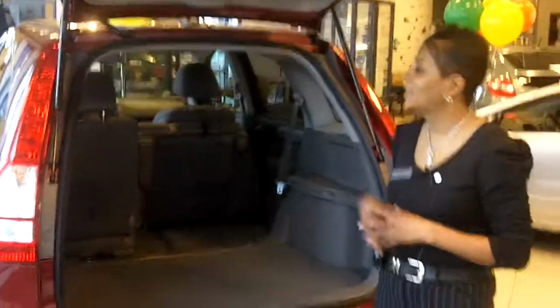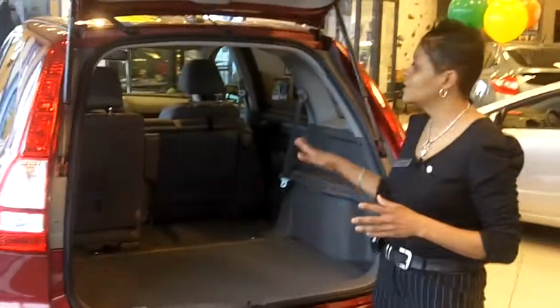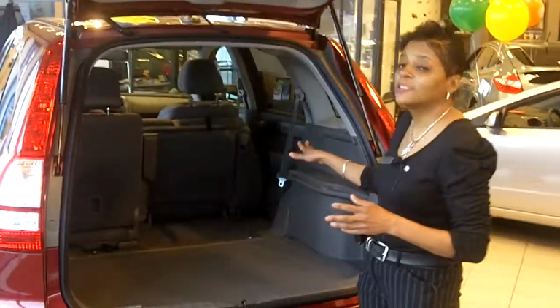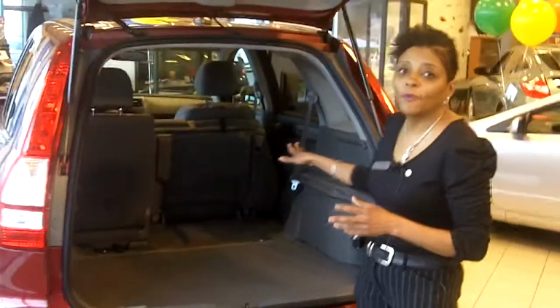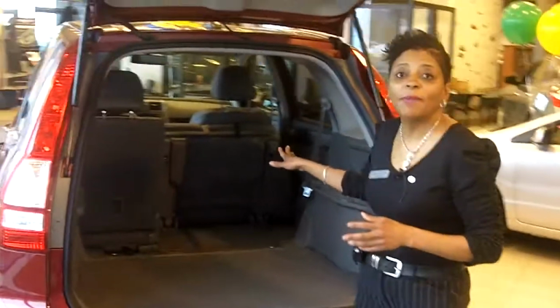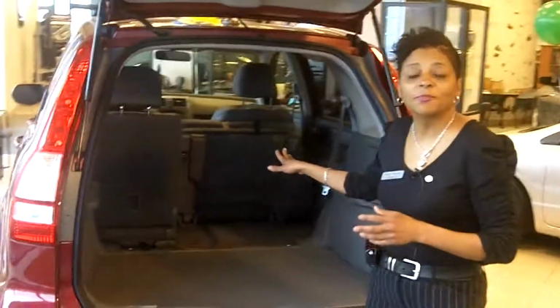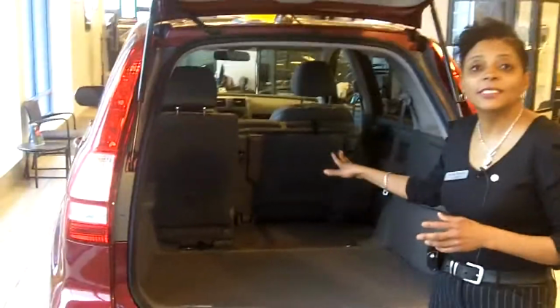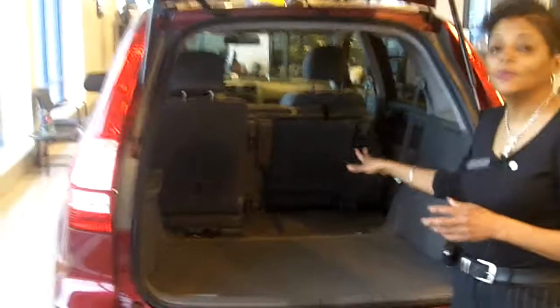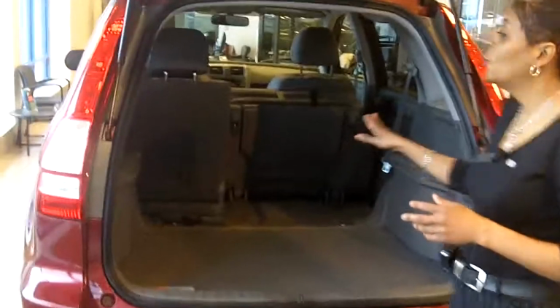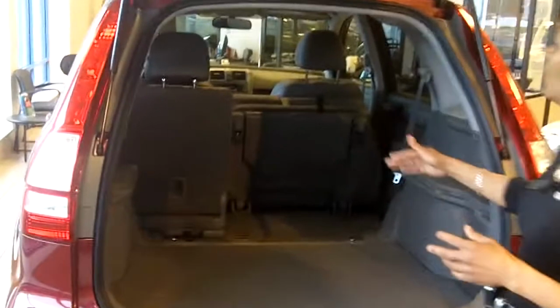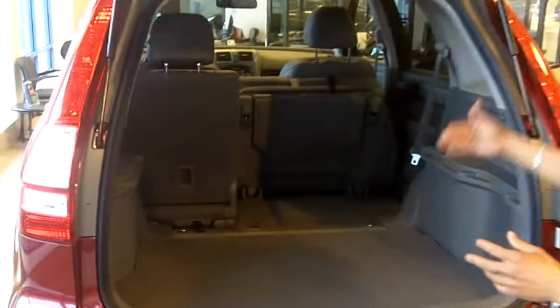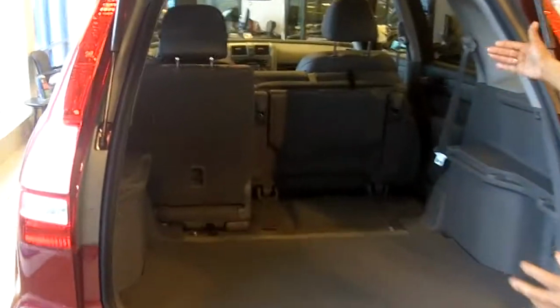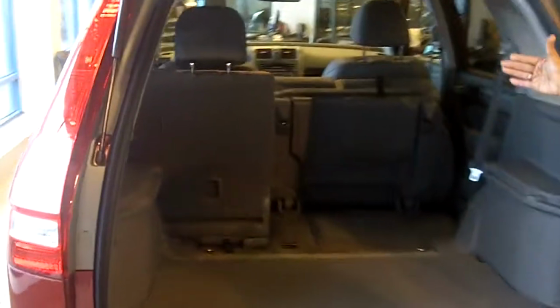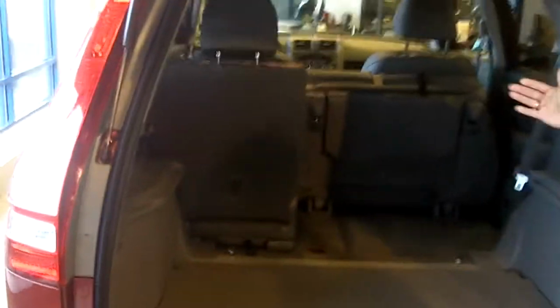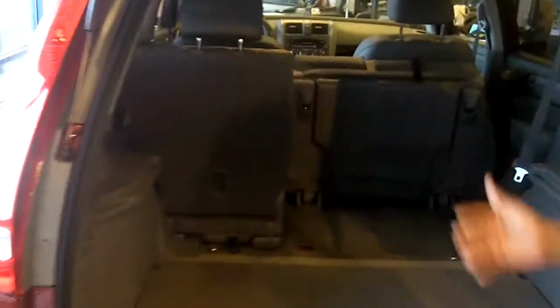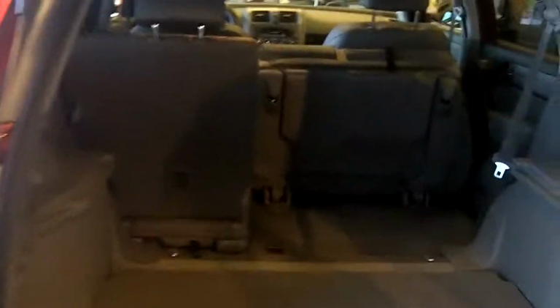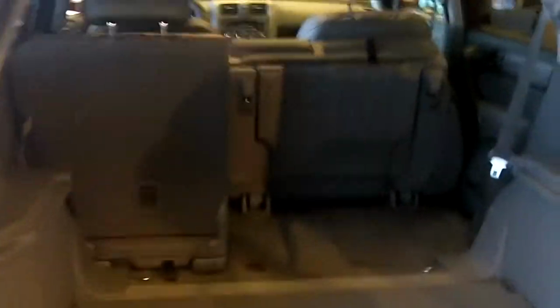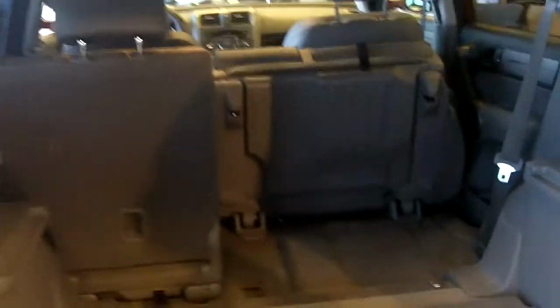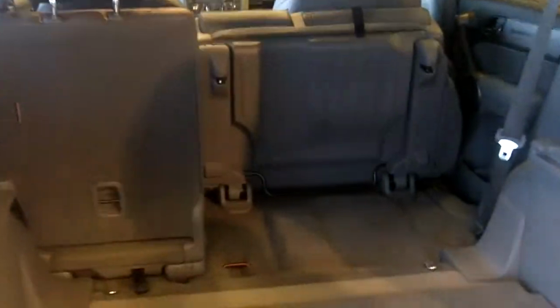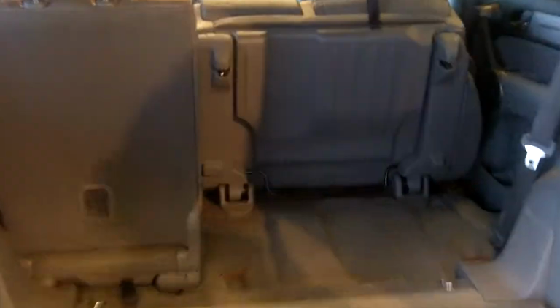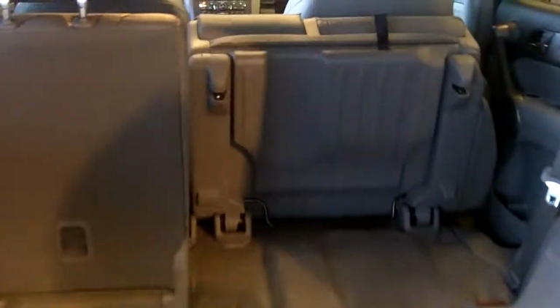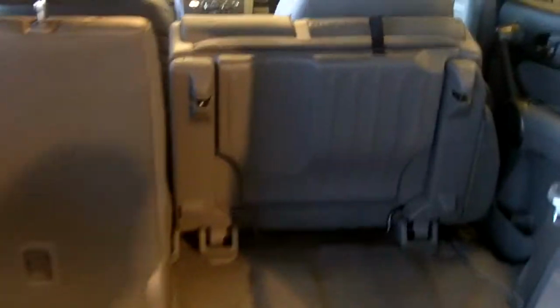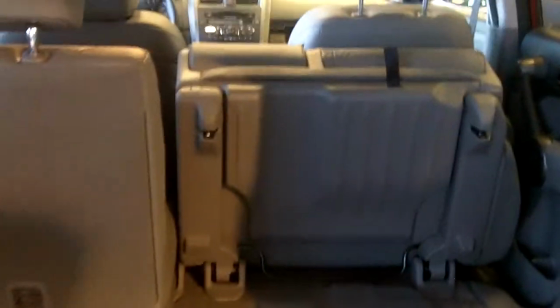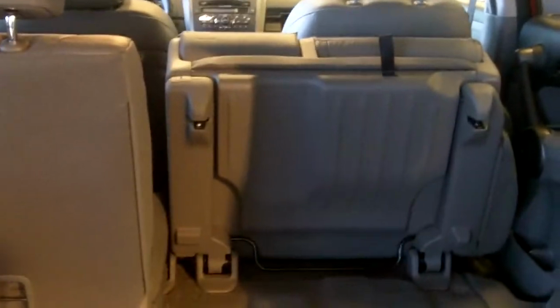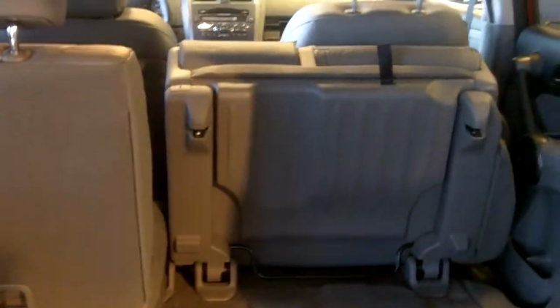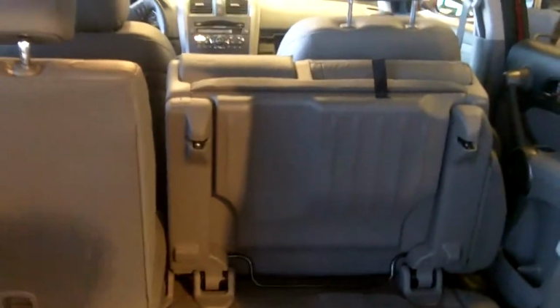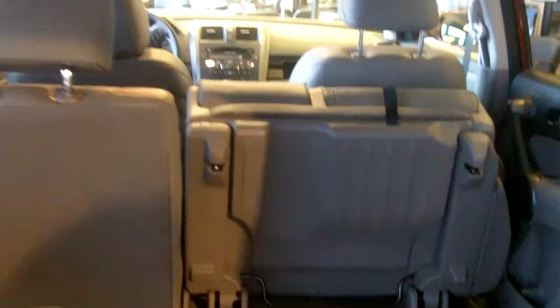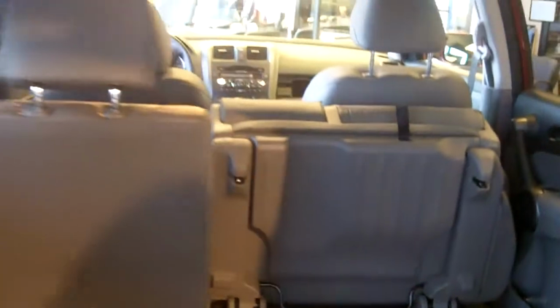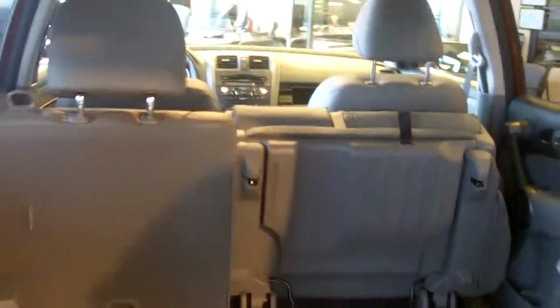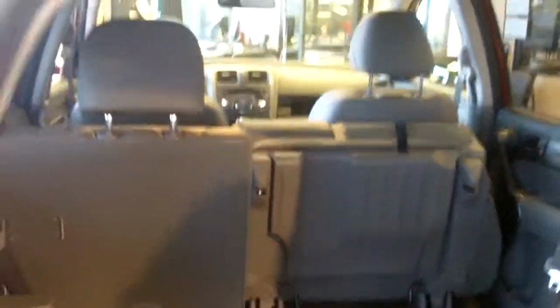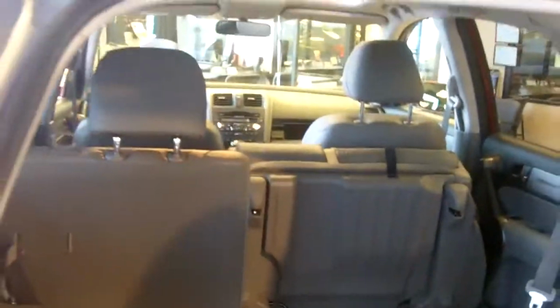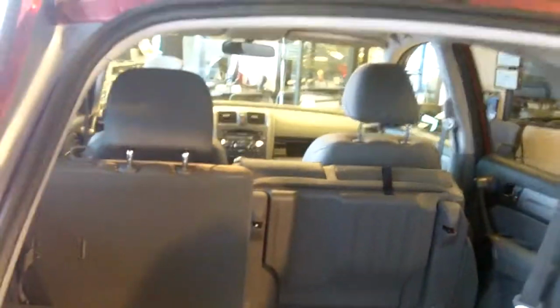It has a 60-40 back split seat, which flips up and gives you over 72 inches of cargo space, which is spectacular — even when you do have passengers.